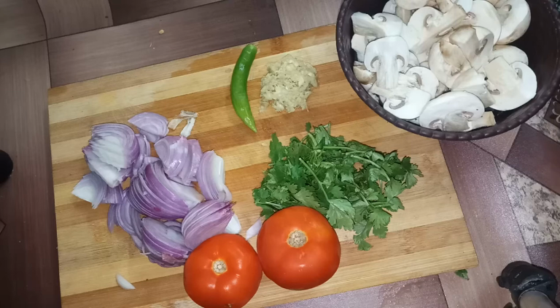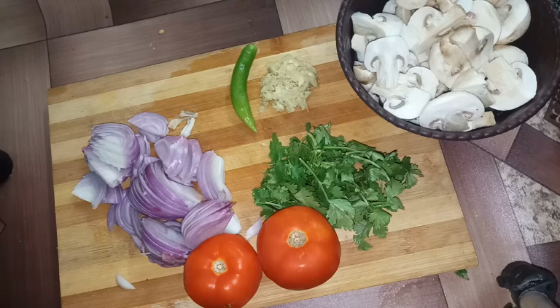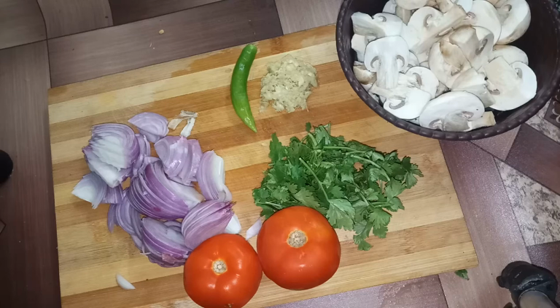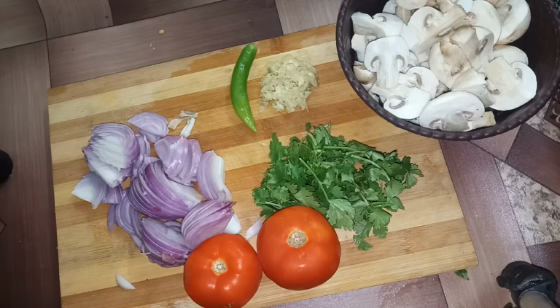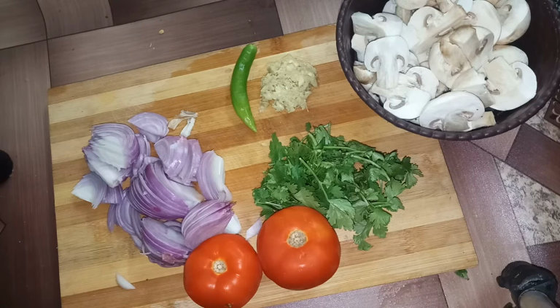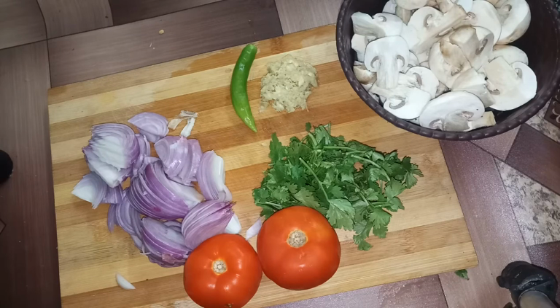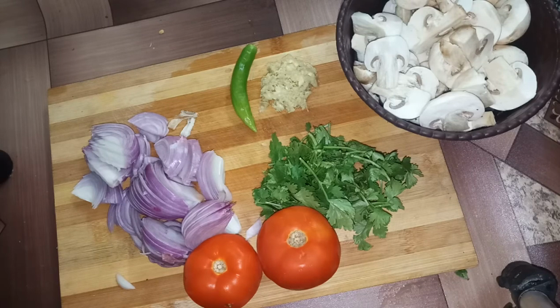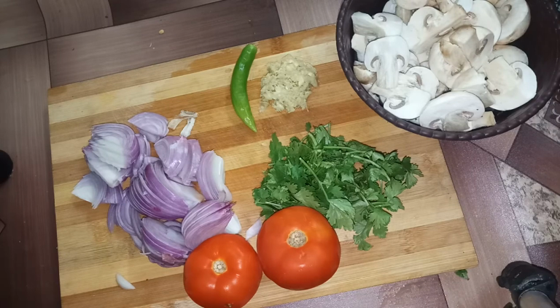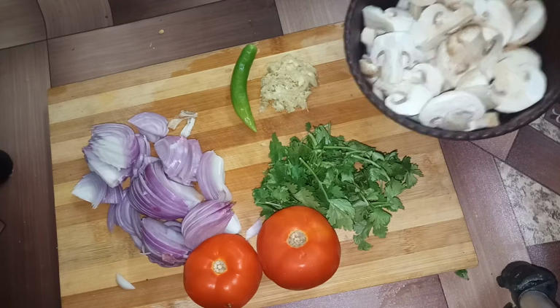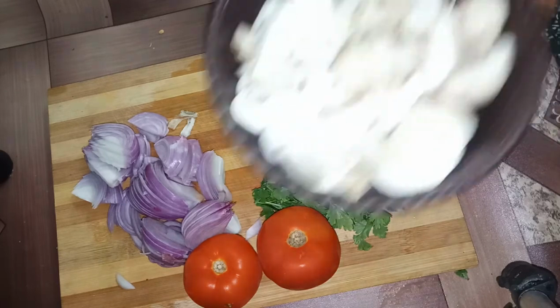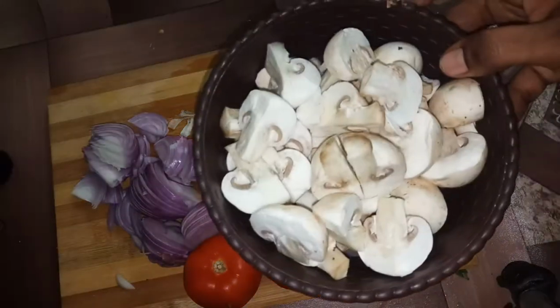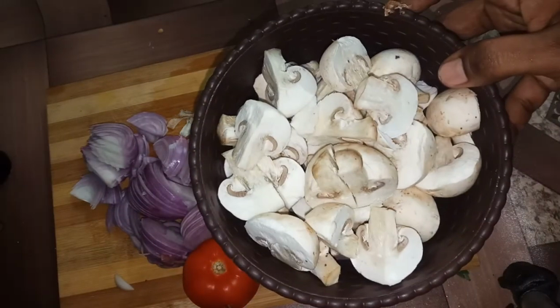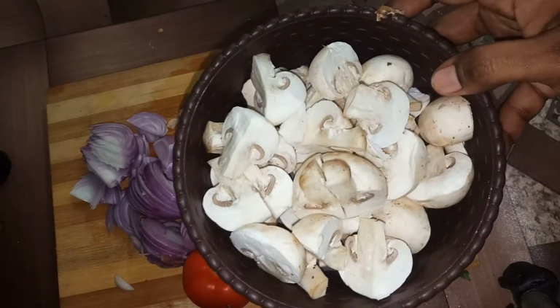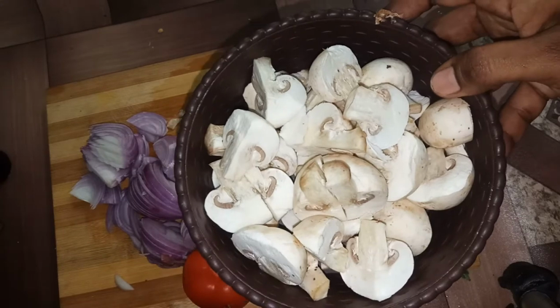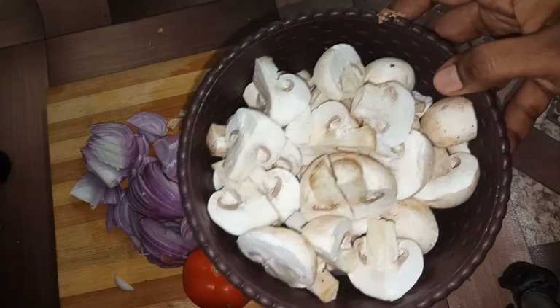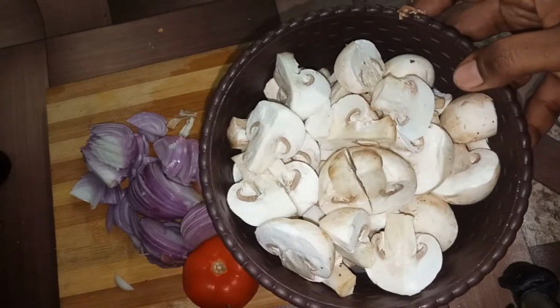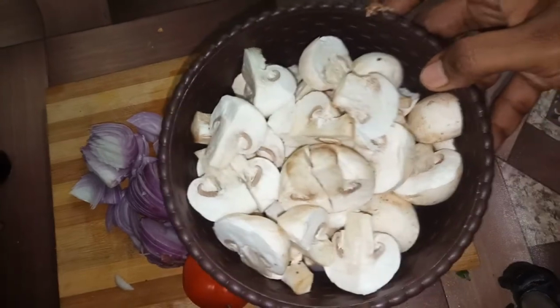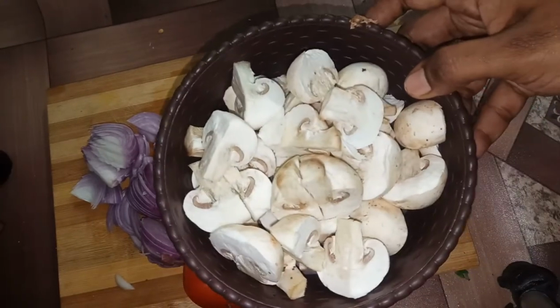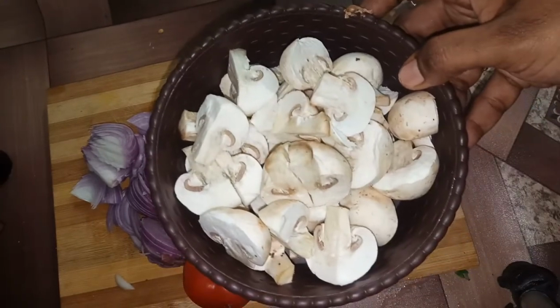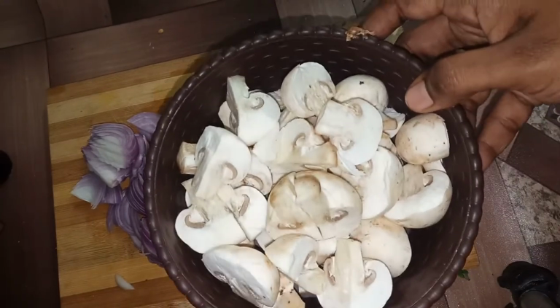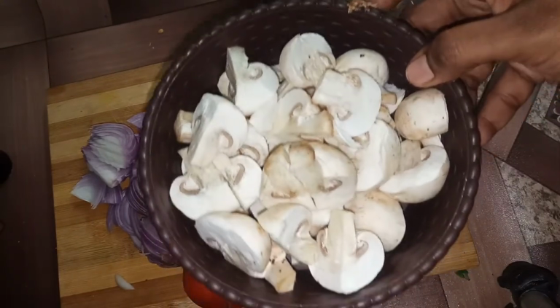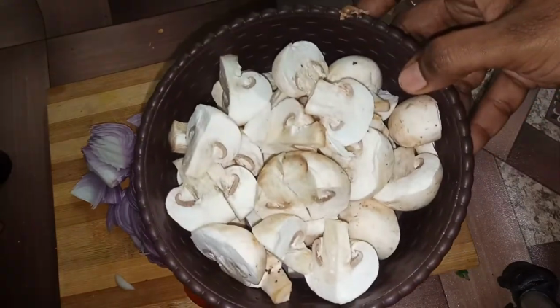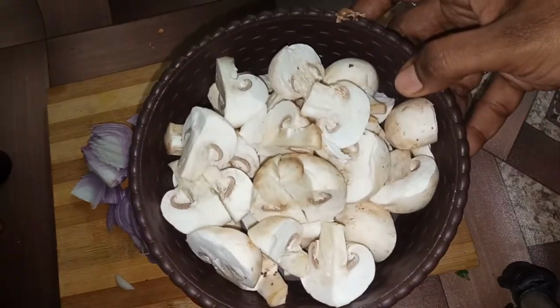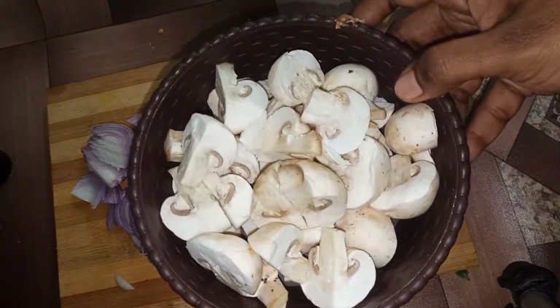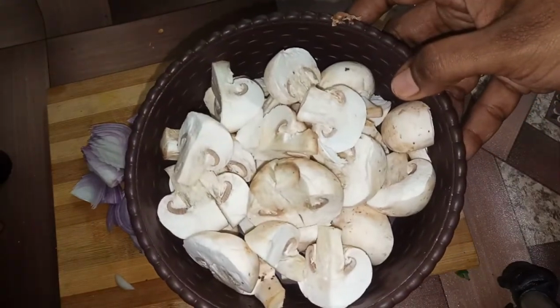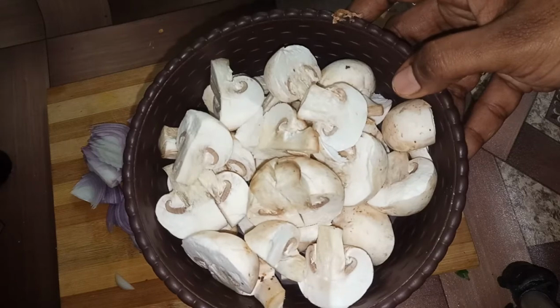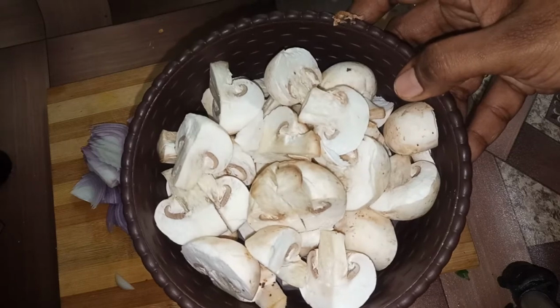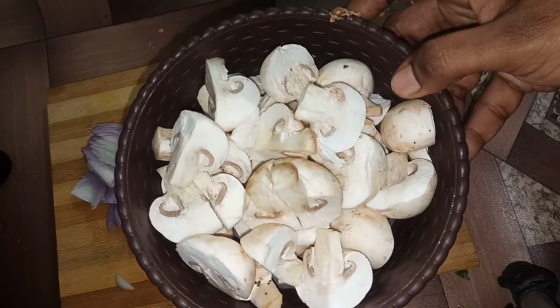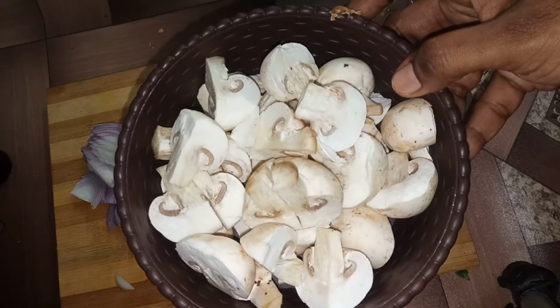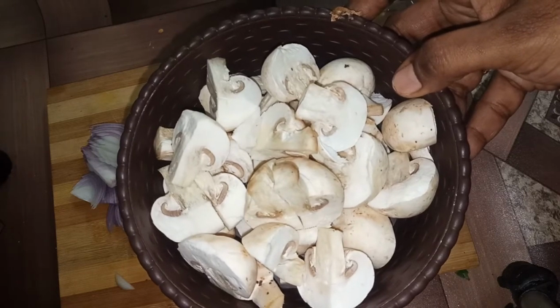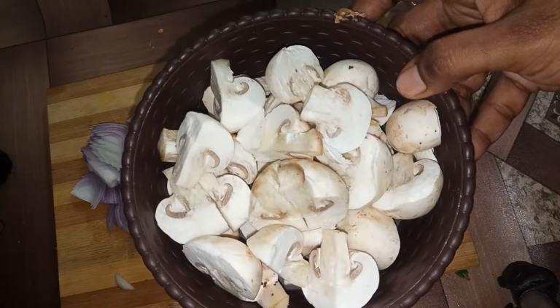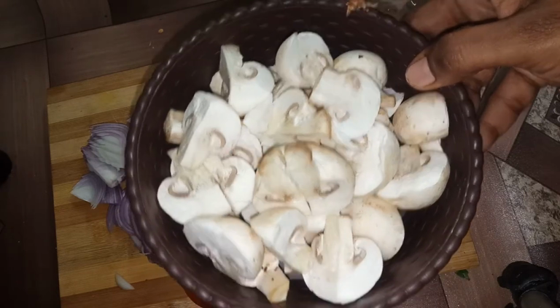Welcome back to Saripas Samayel. We have a mushroom soup — it's a very easy method and a very tasty mushroom biryani.